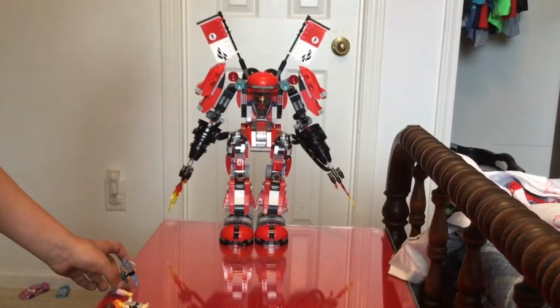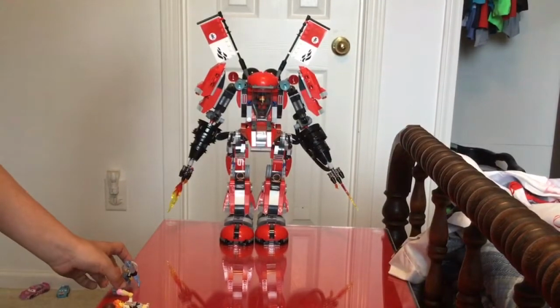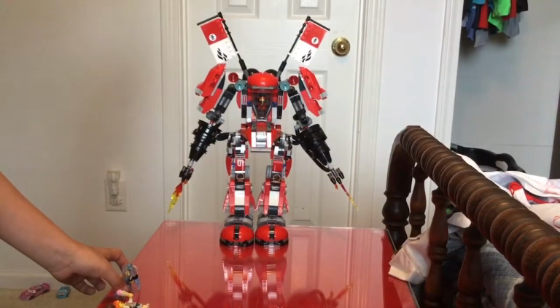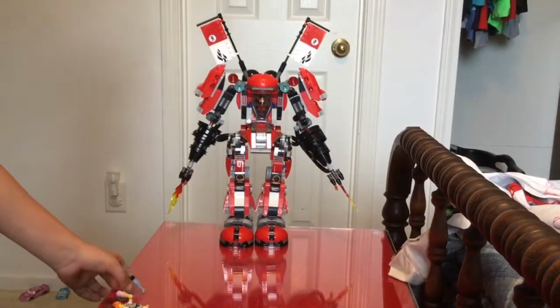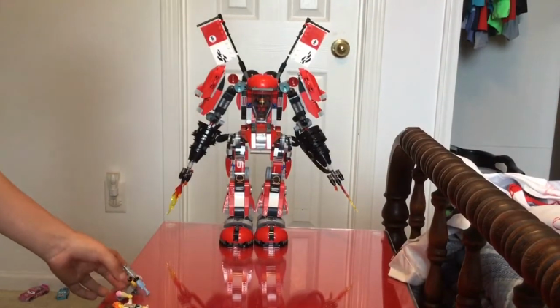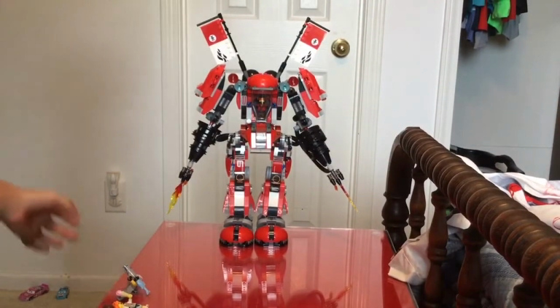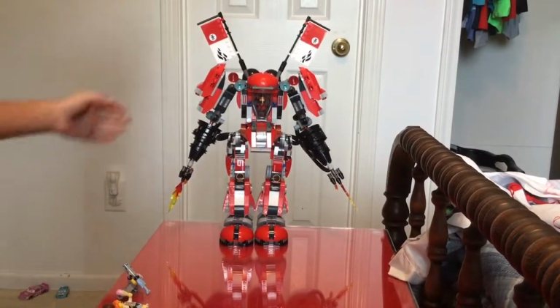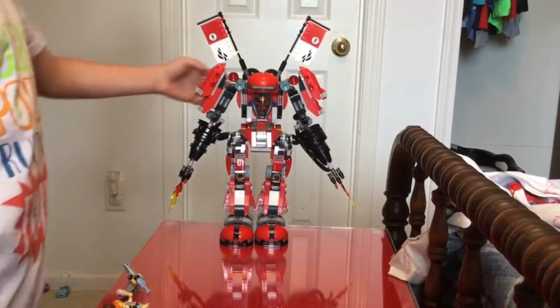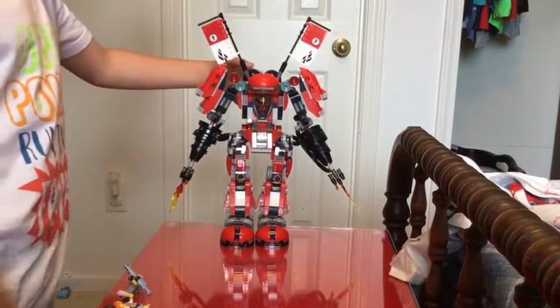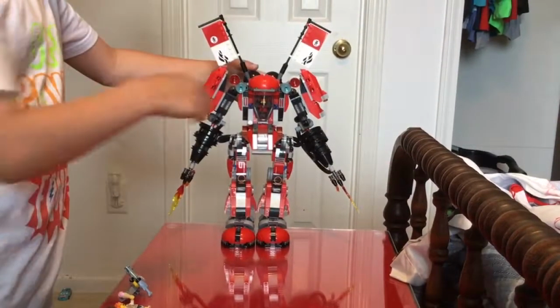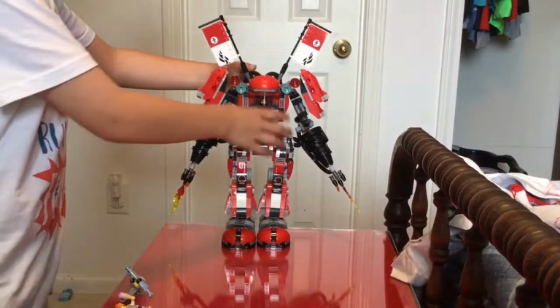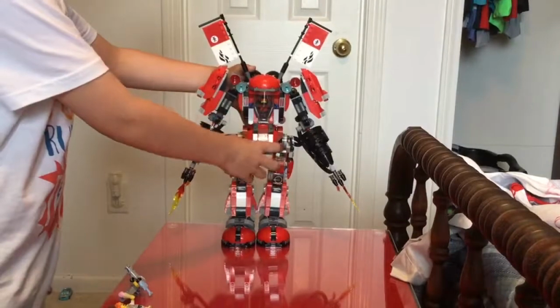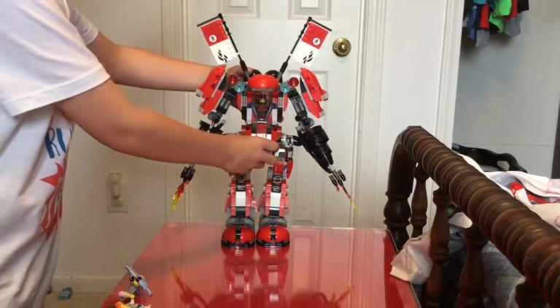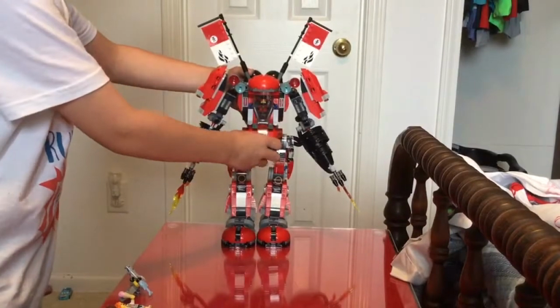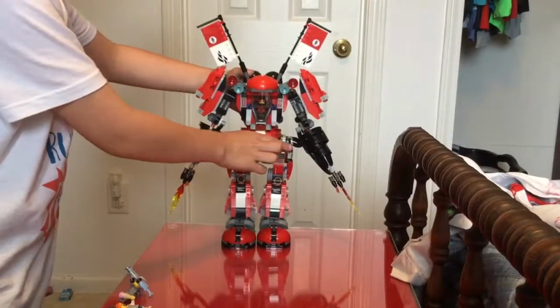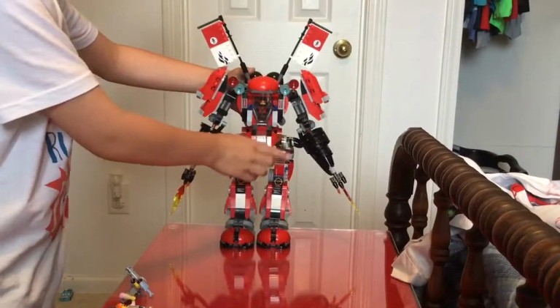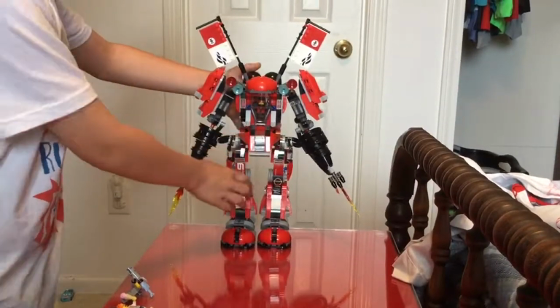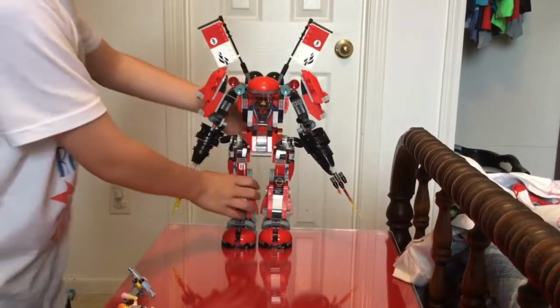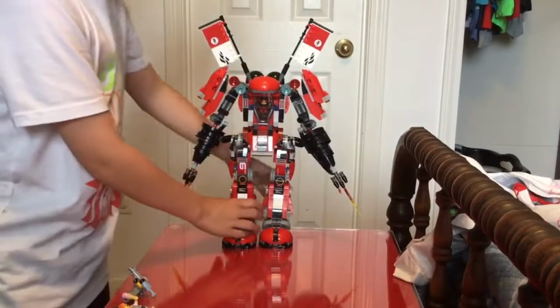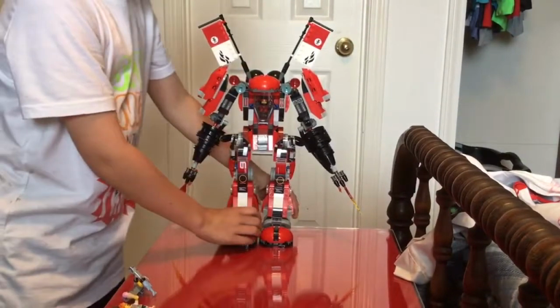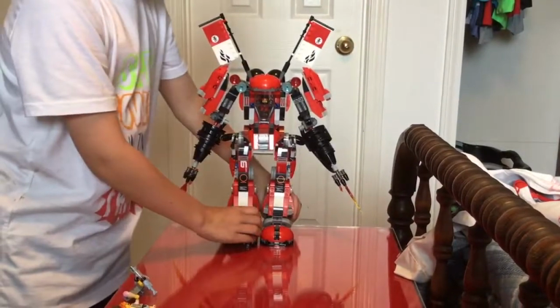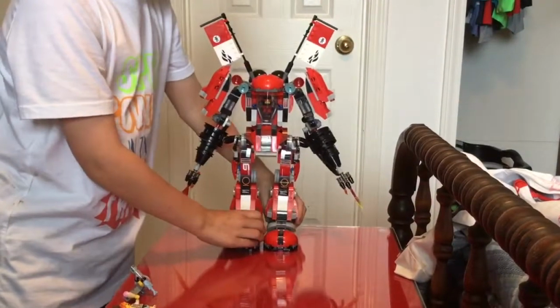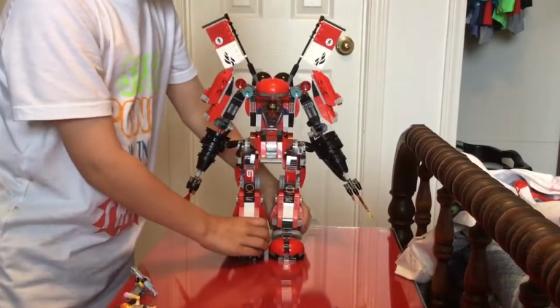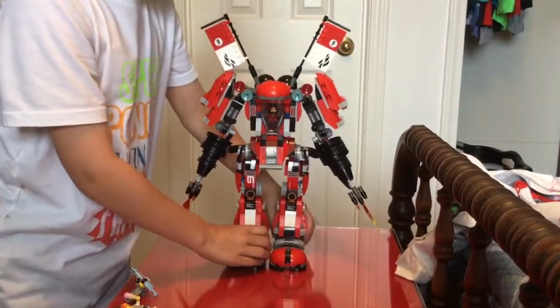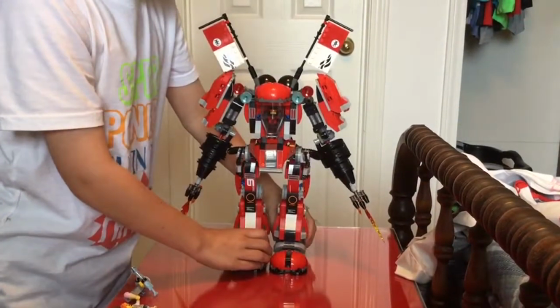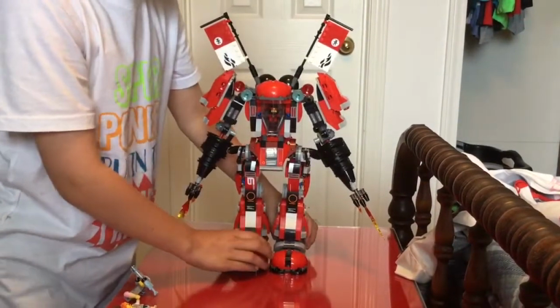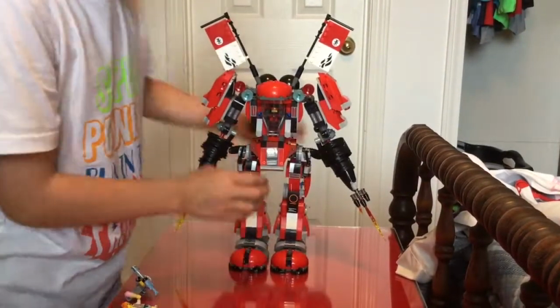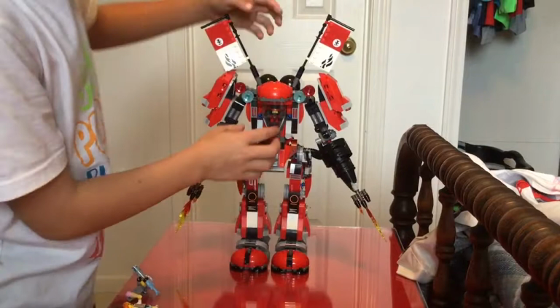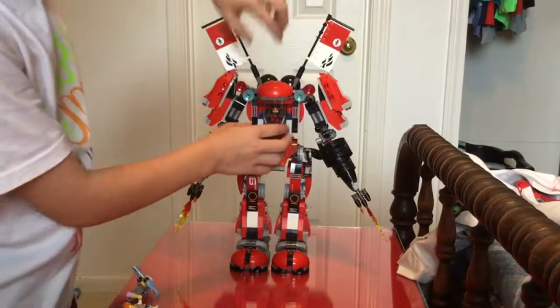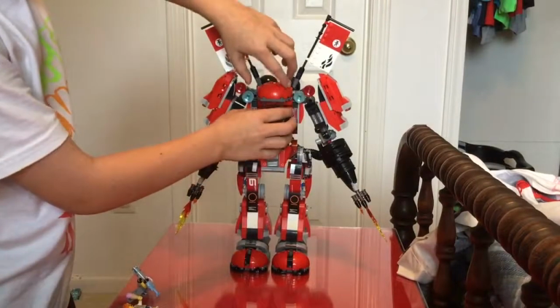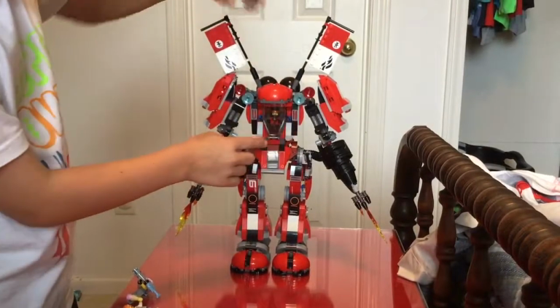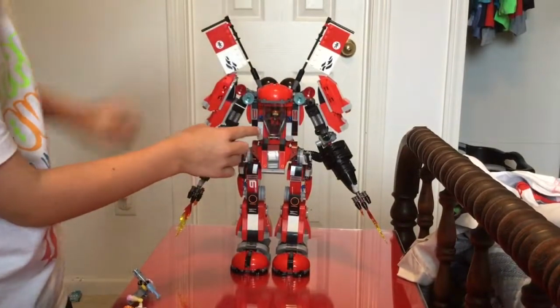And this is Kai's Fire Mech, and Kai is inside.